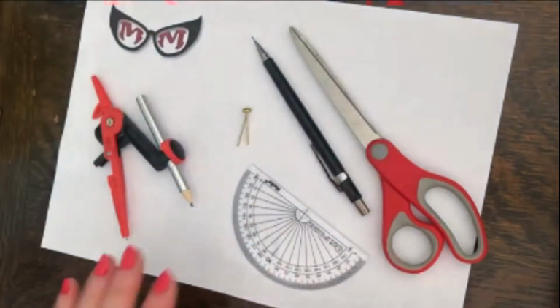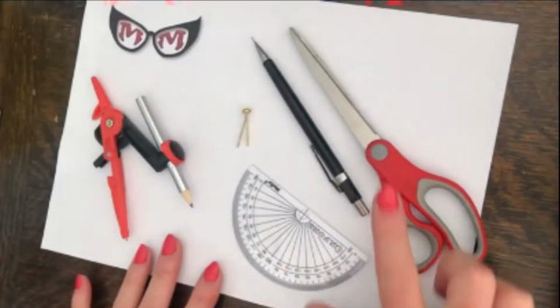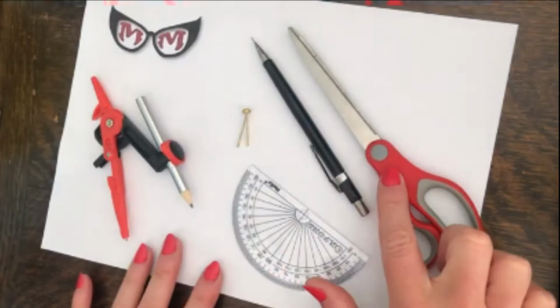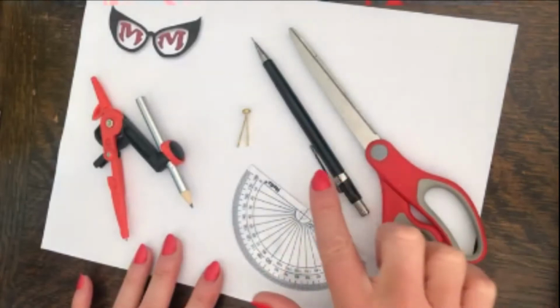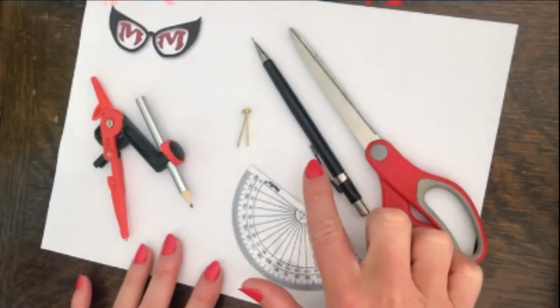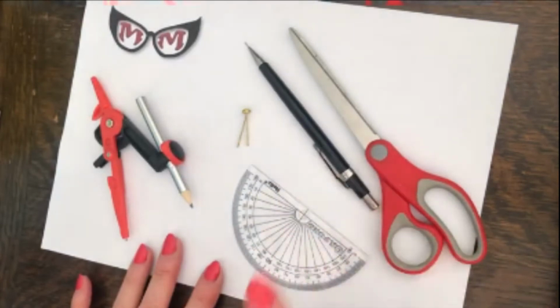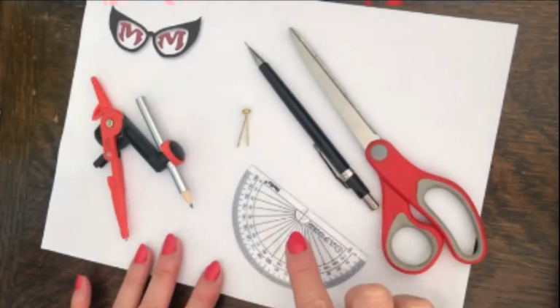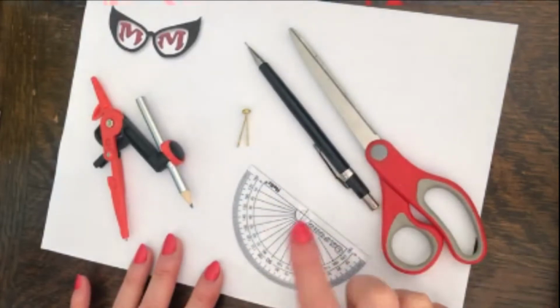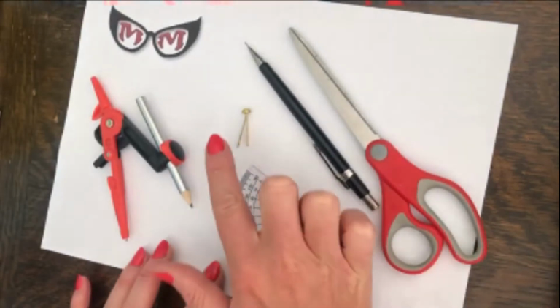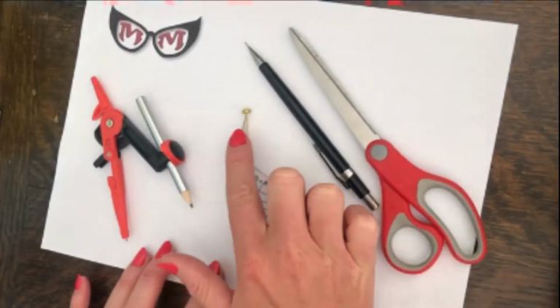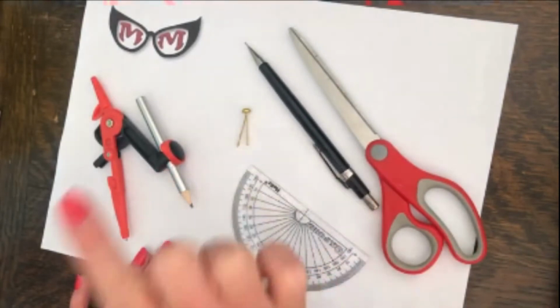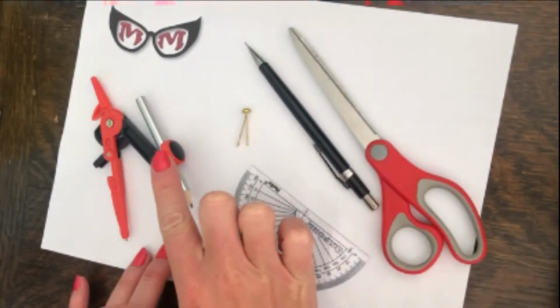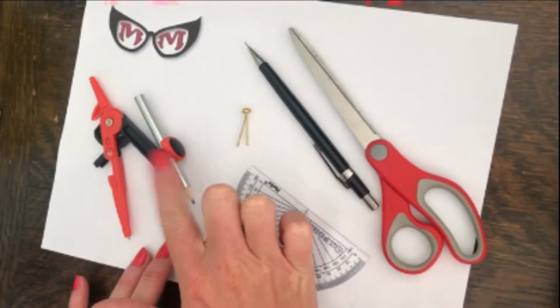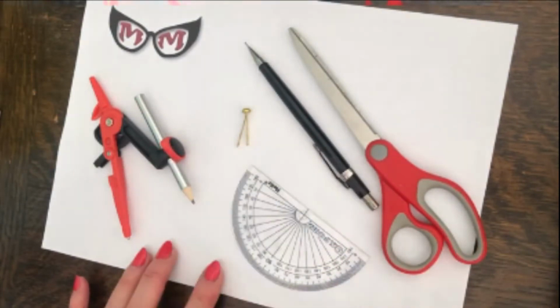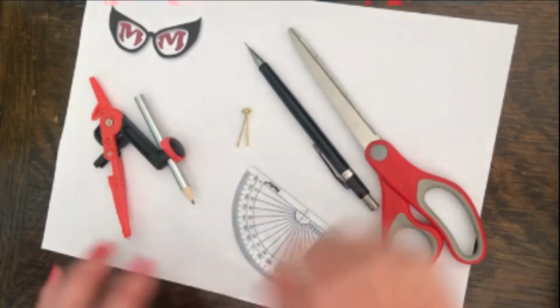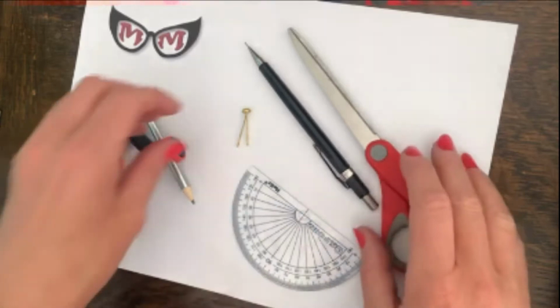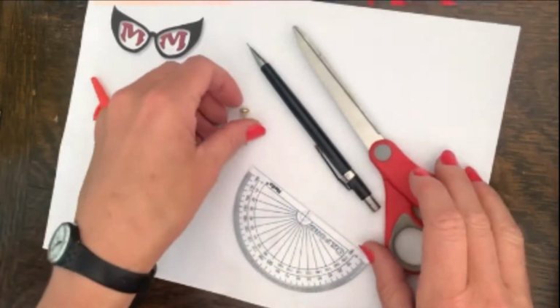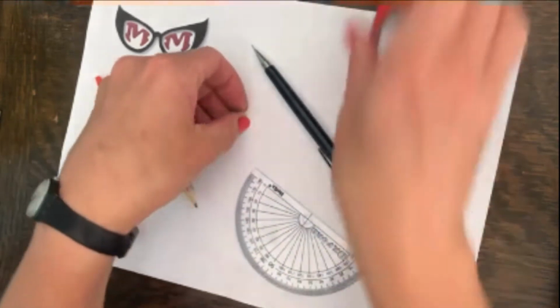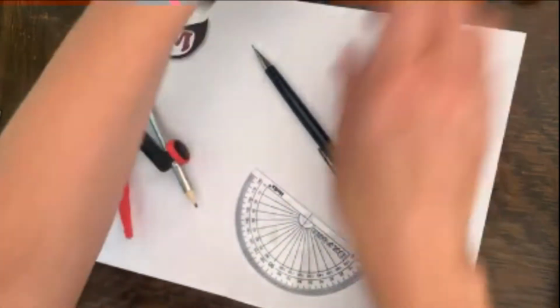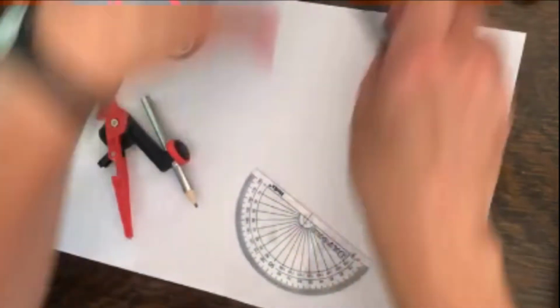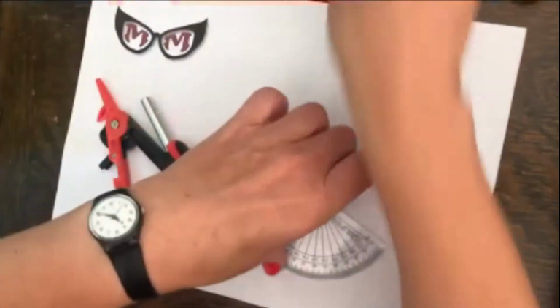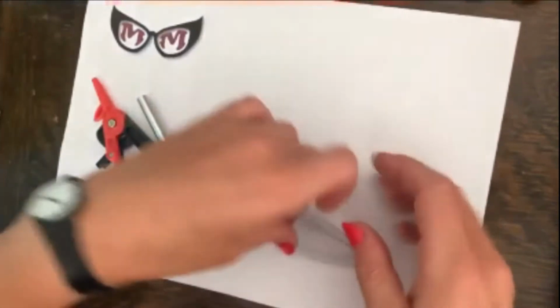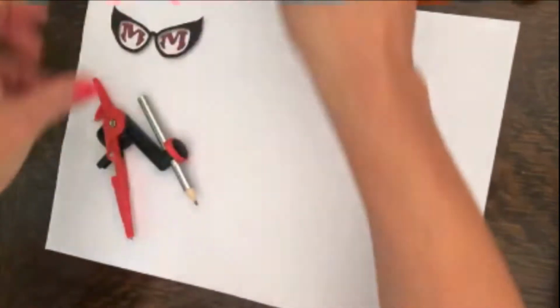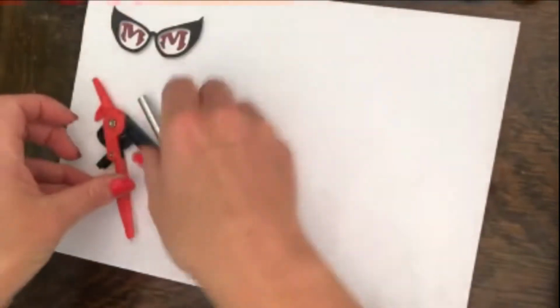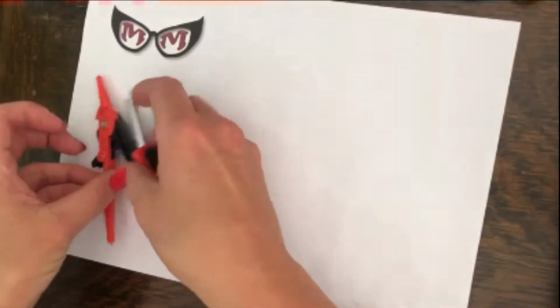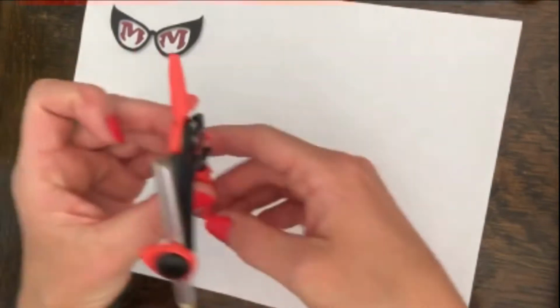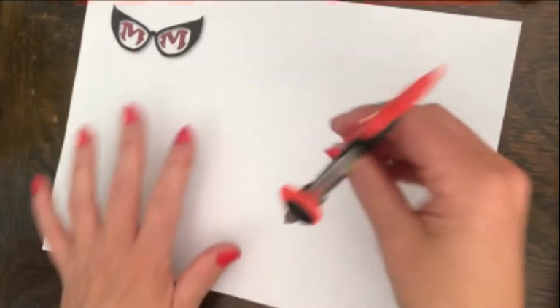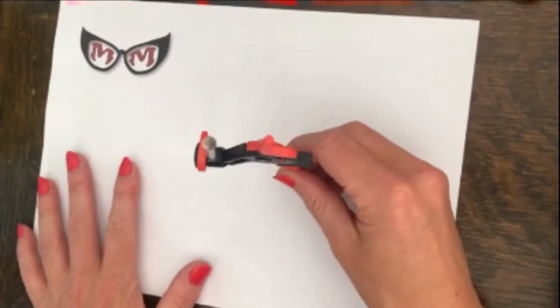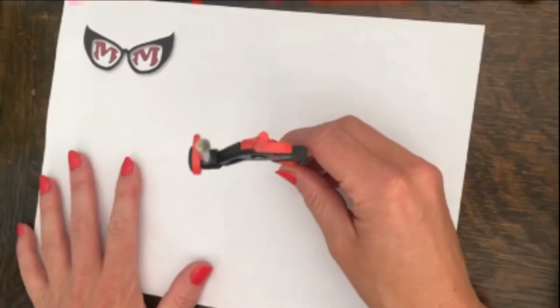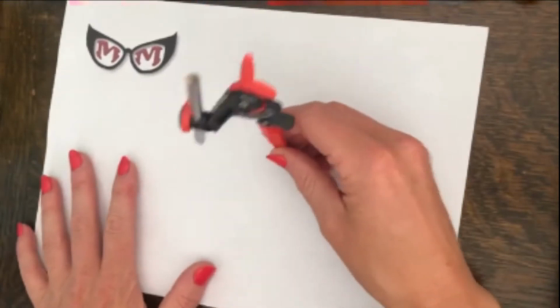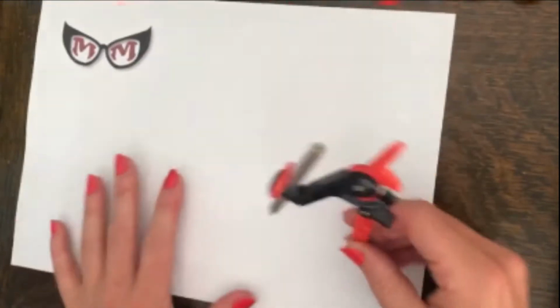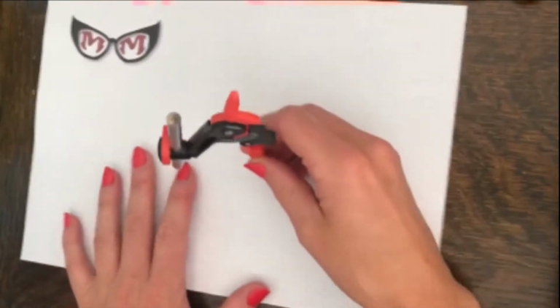You are going to need a pair of scissors, a pencil, a protractor, a split pin, and a compass. We start off by drawing a circle with our compass.